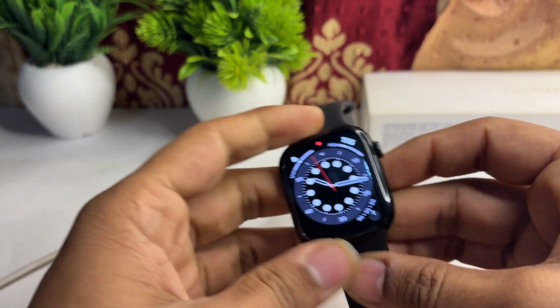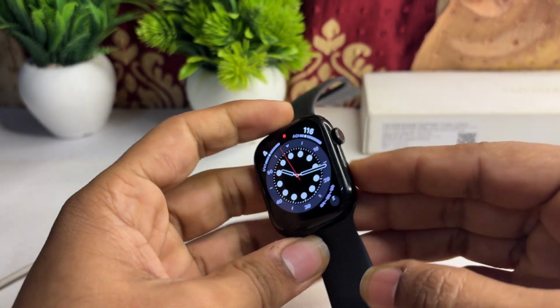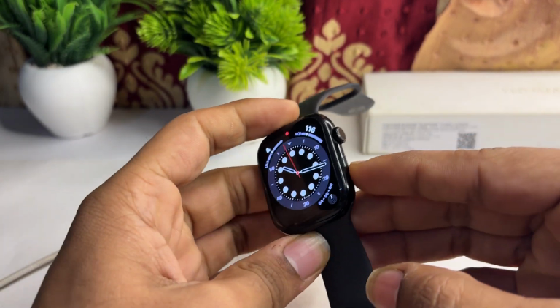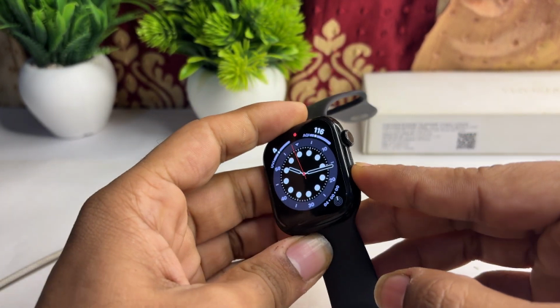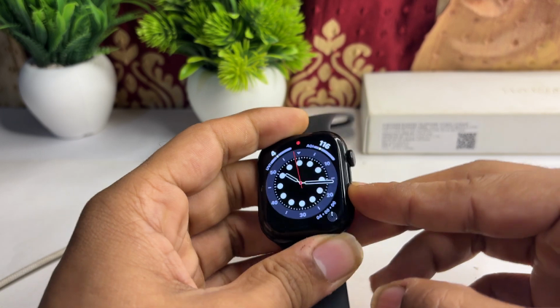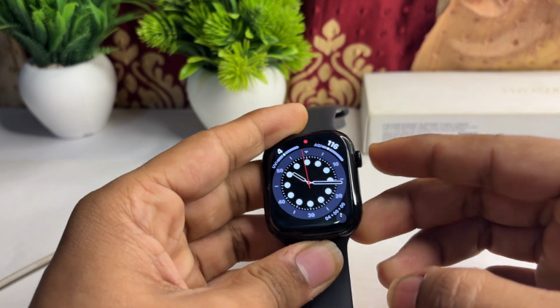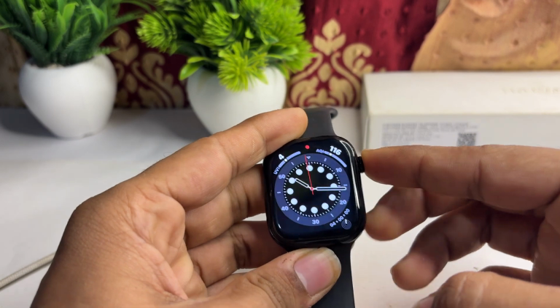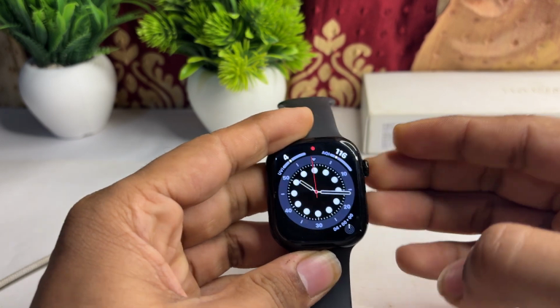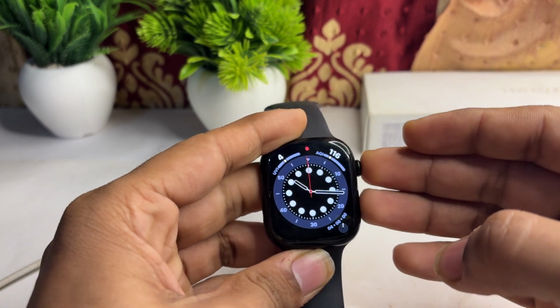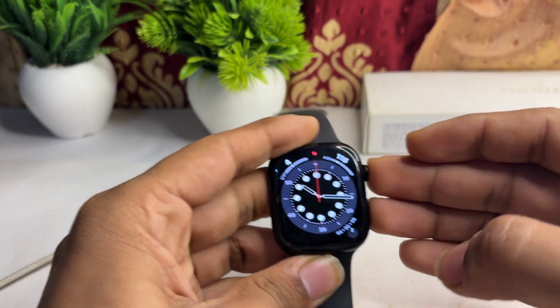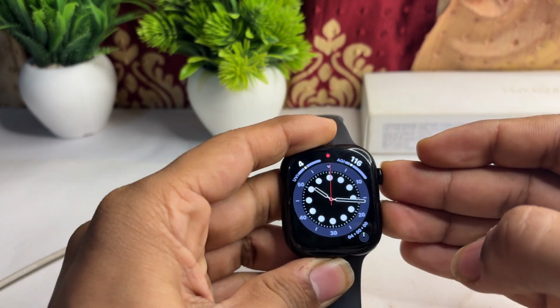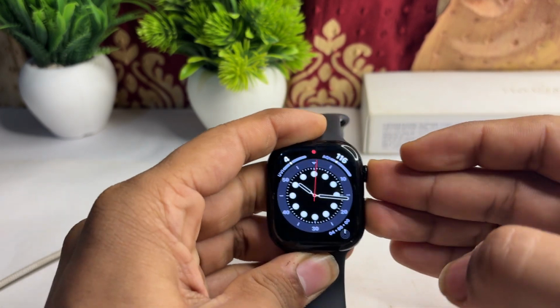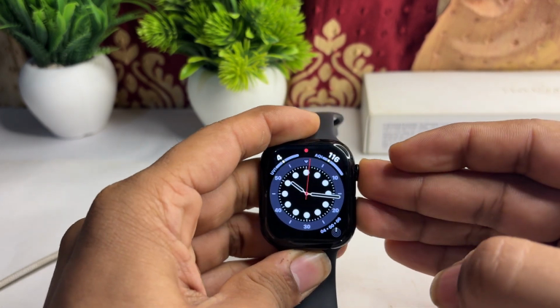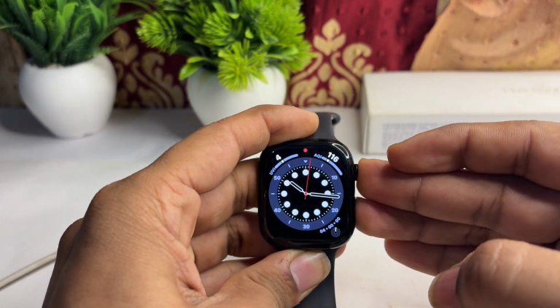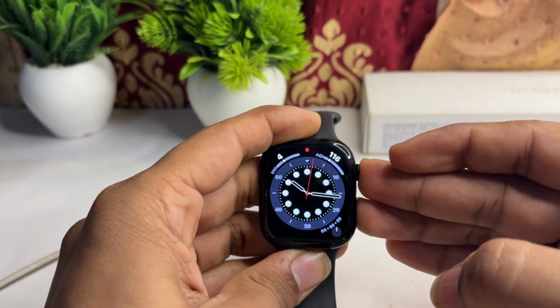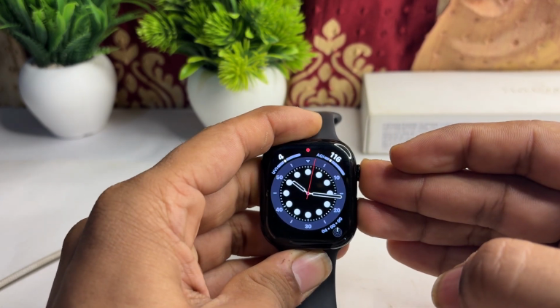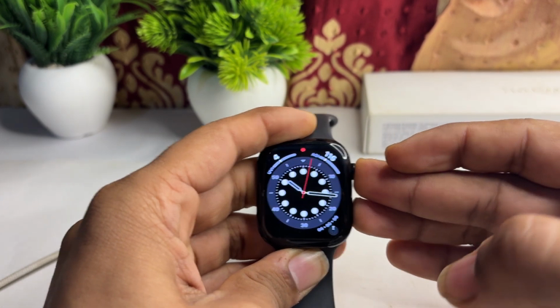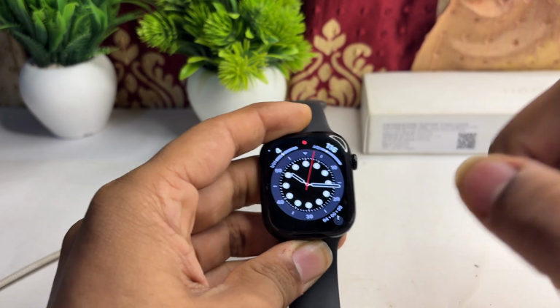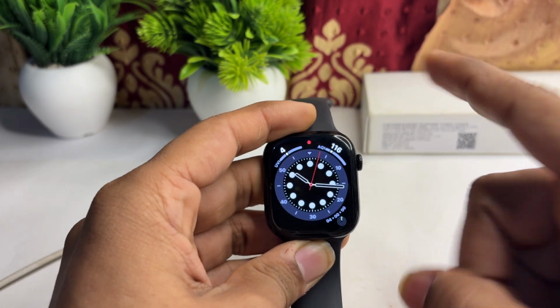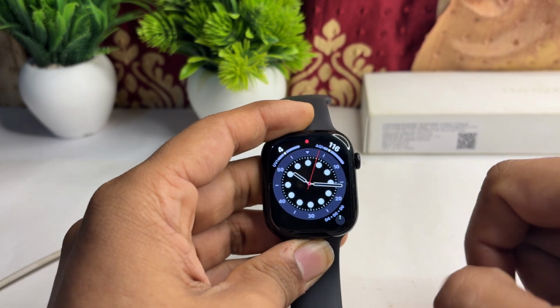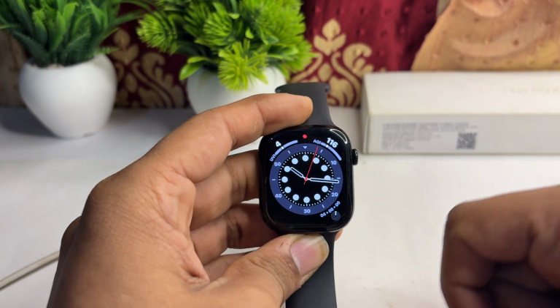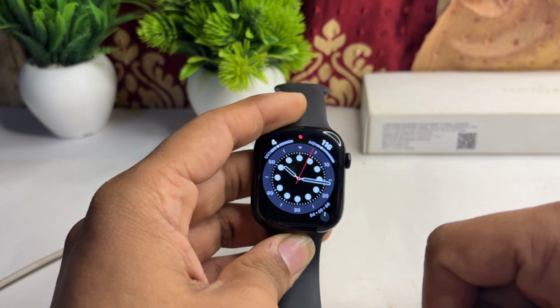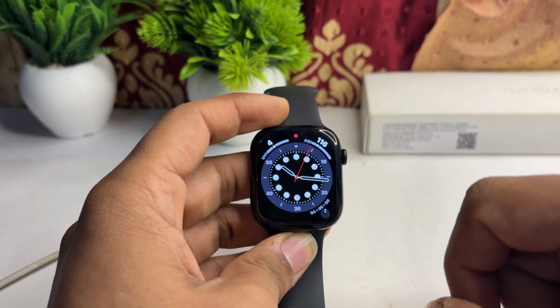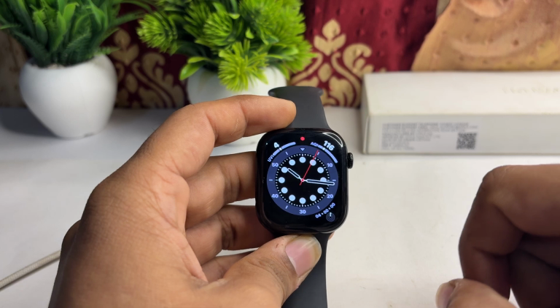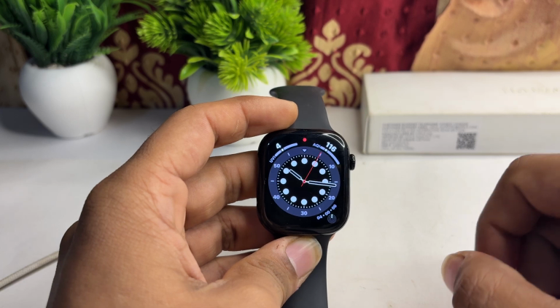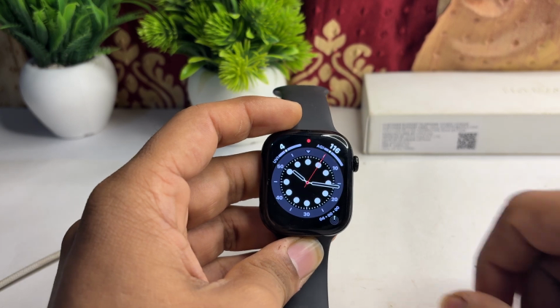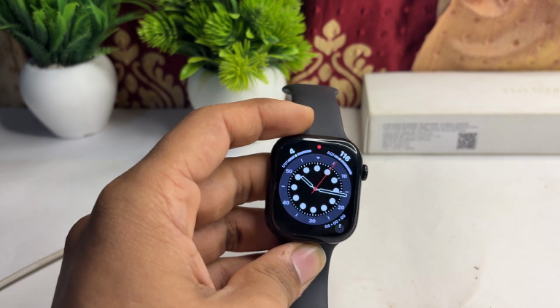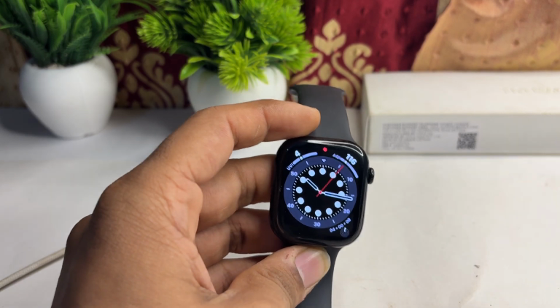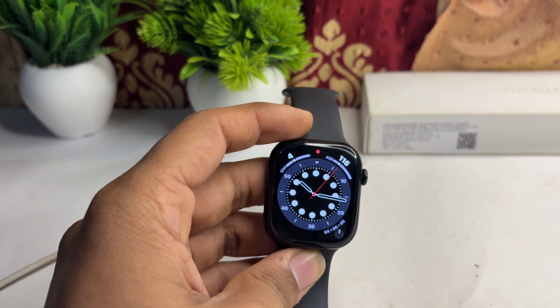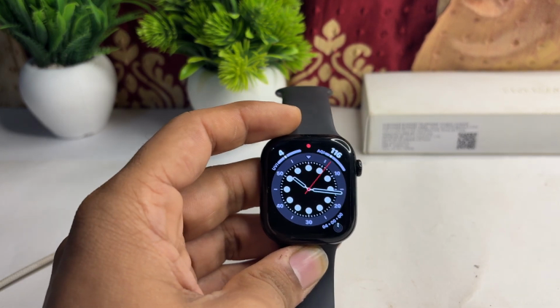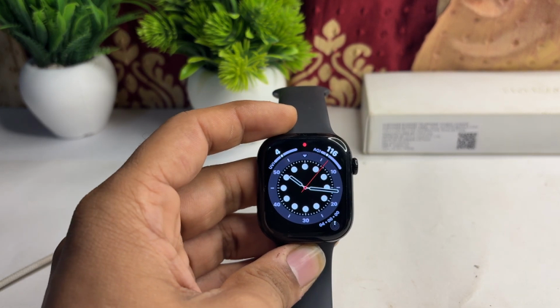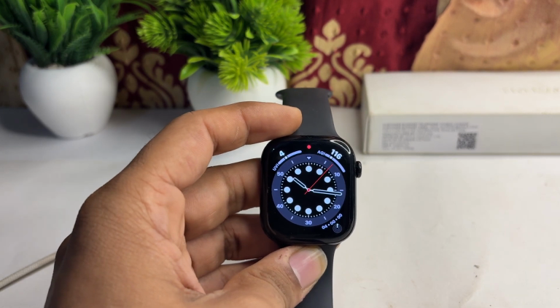To restart, simply long press the side button and the crown together until you see the Apple logo on the screen. Once you see the Apple logo, release your hand and wait for the watch to reopen.